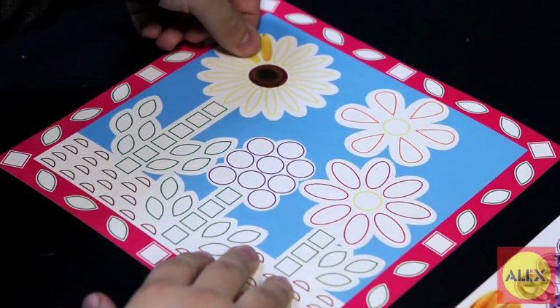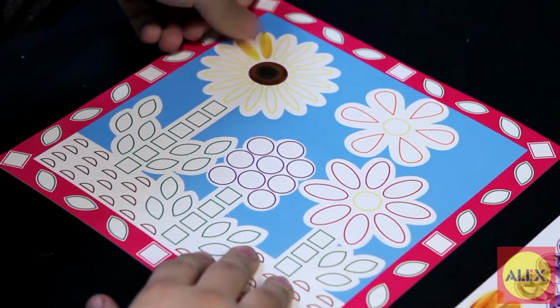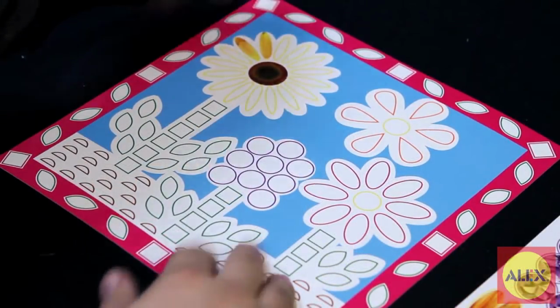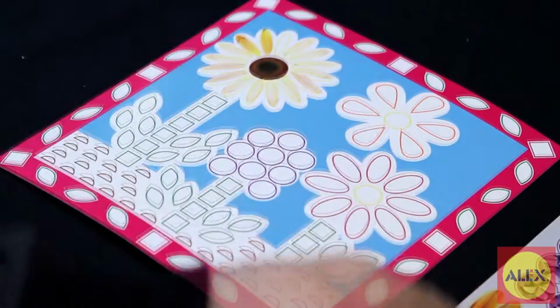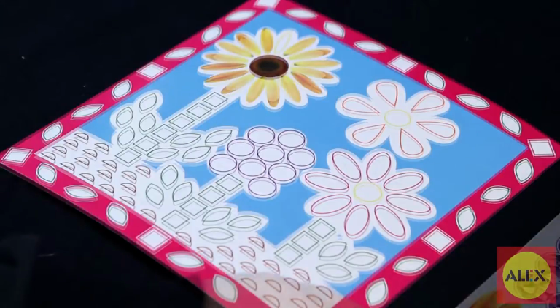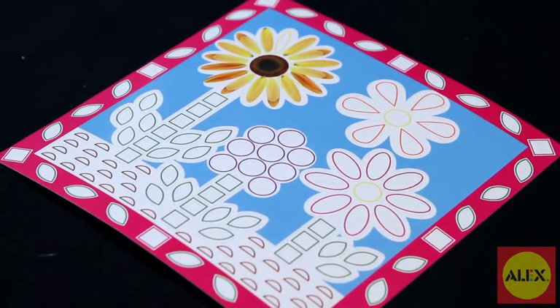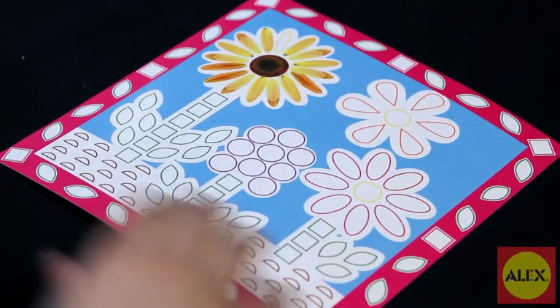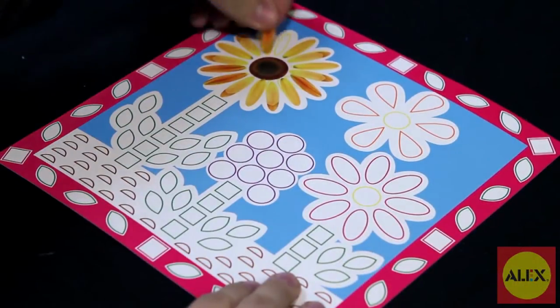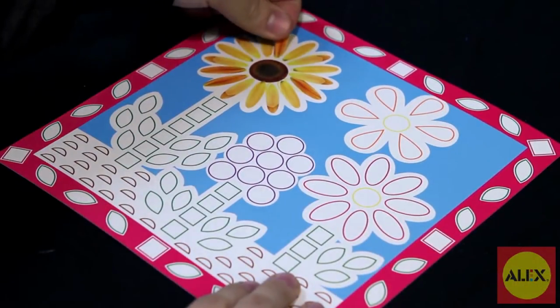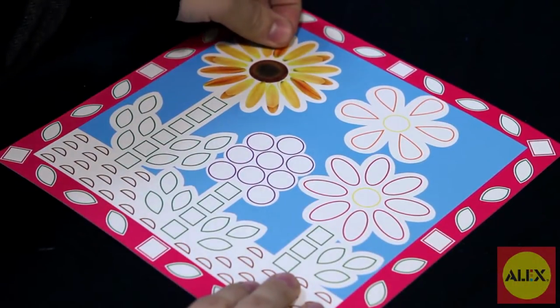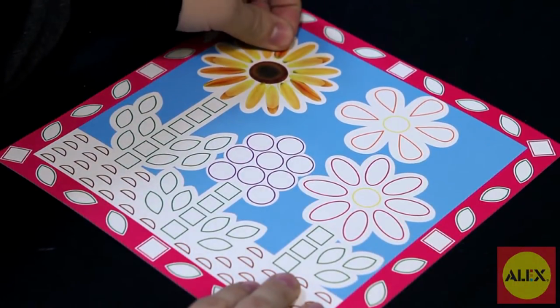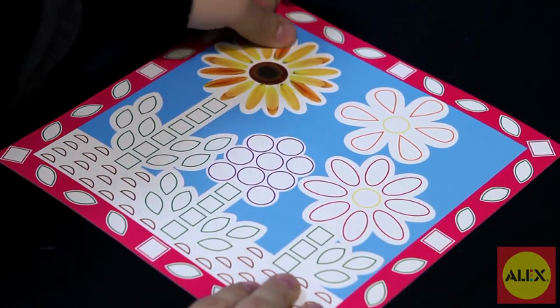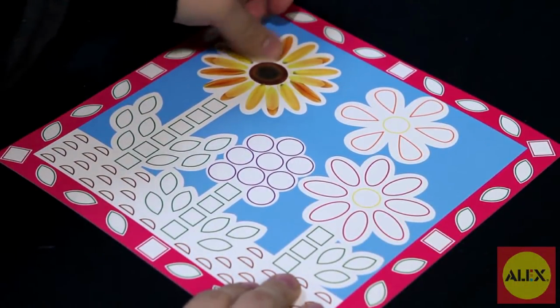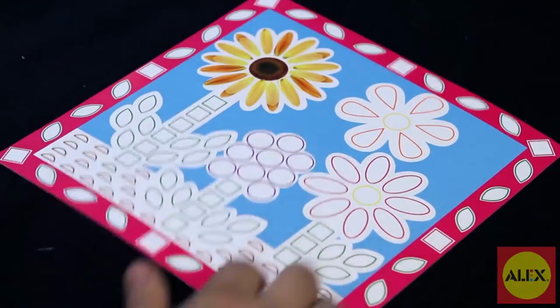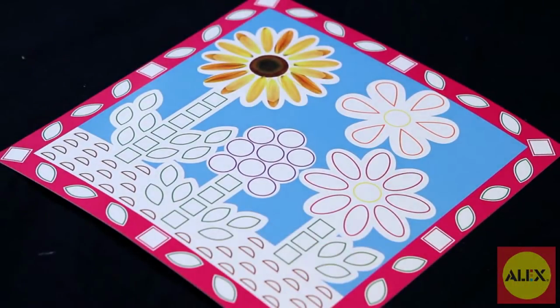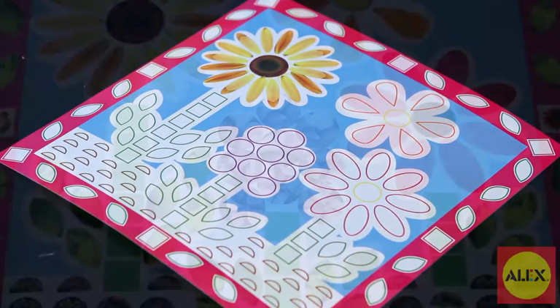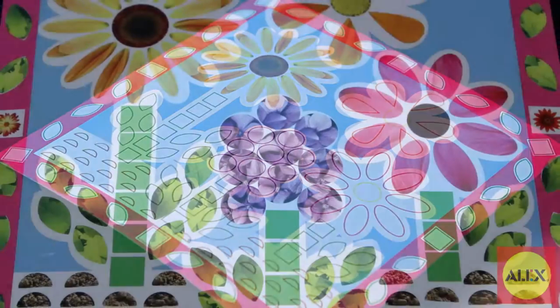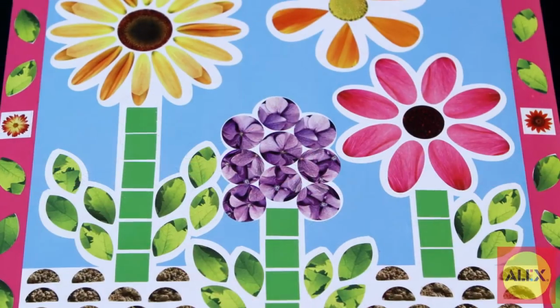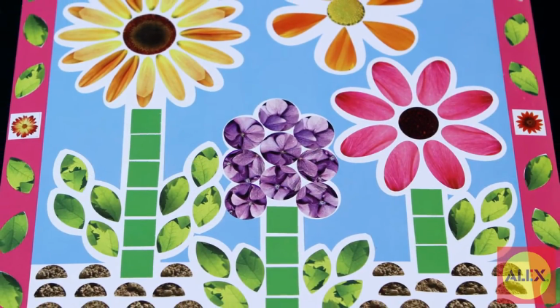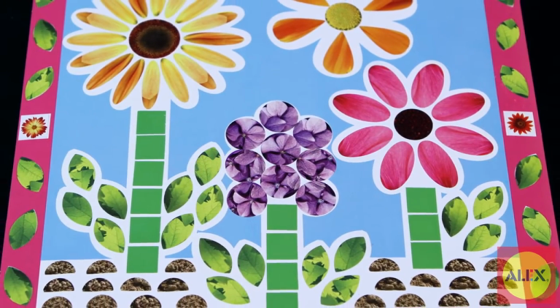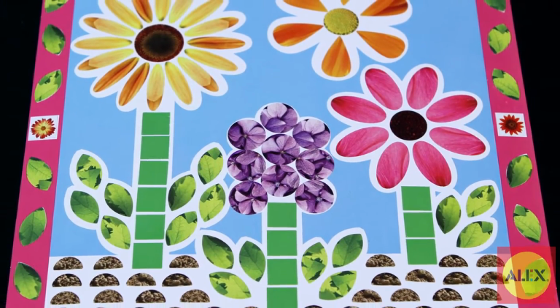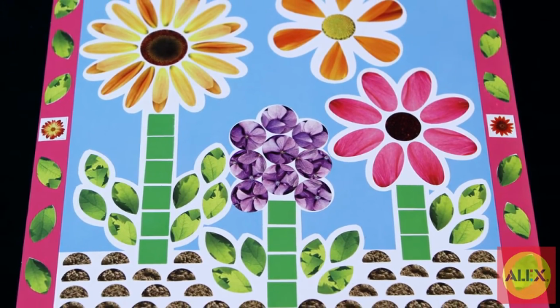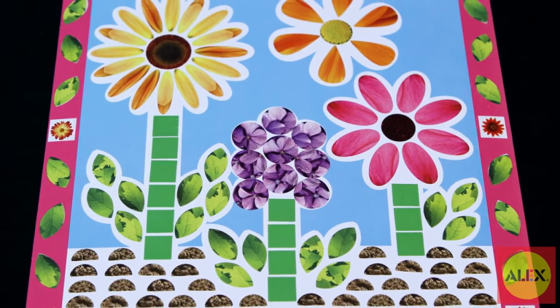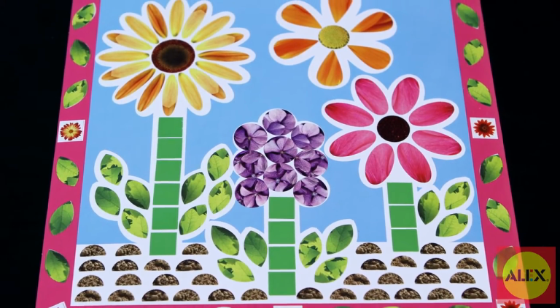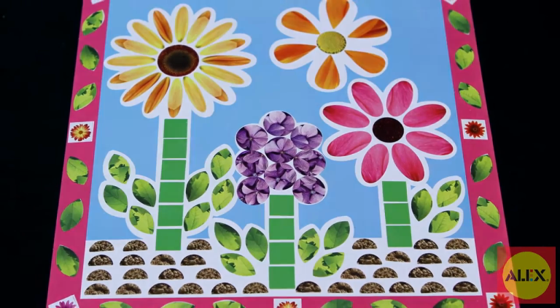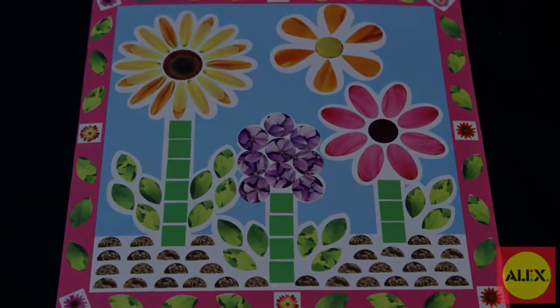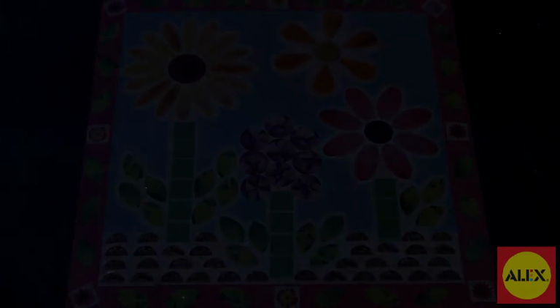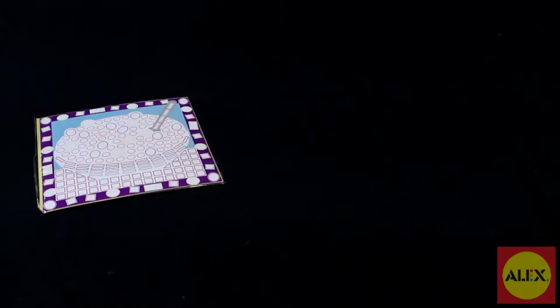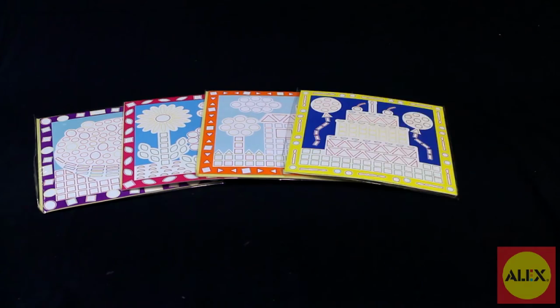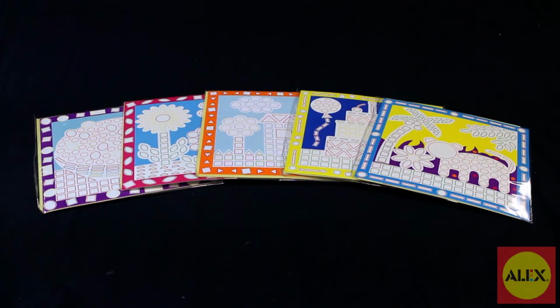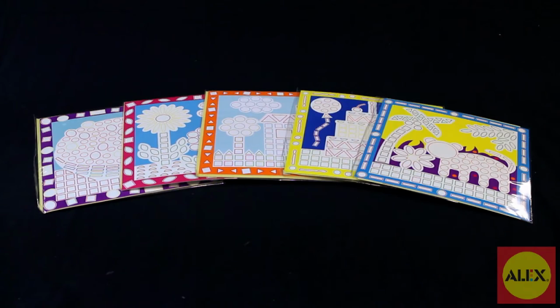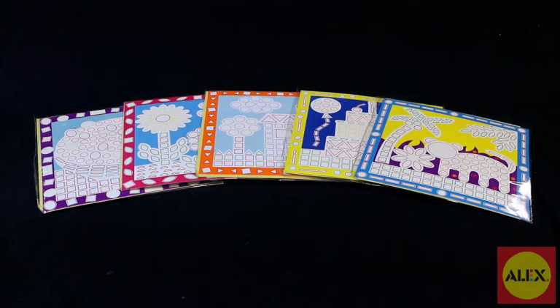Create a beautiful flower mosaic — just follow the colored shapes on each board and place the matching stickers. In no time you'll have a completed picture mosaic to hang on your wall. Inside the kit you'll get five different pictures to decorate.